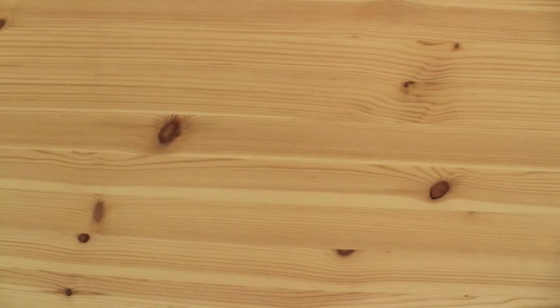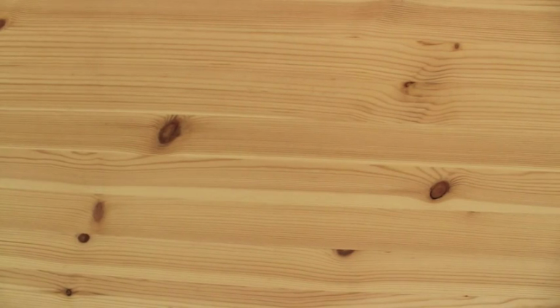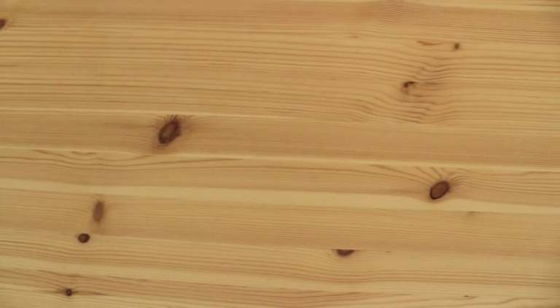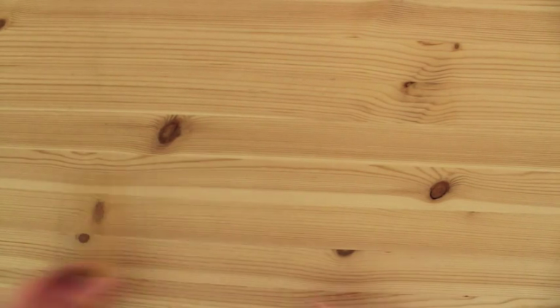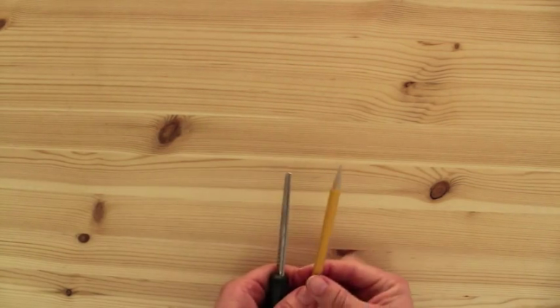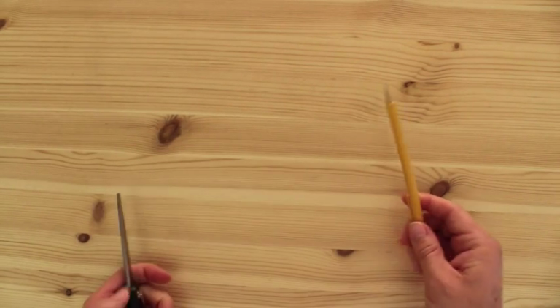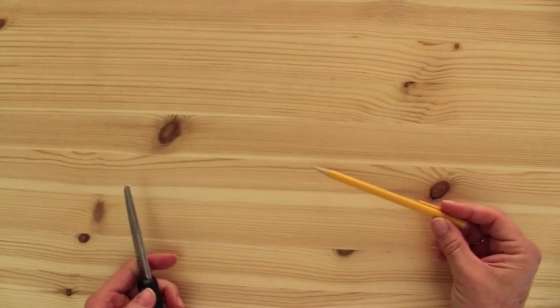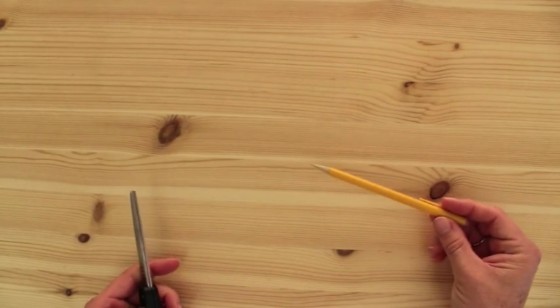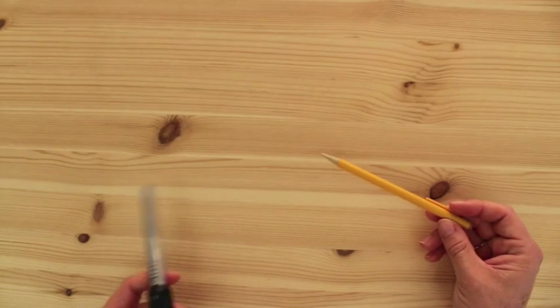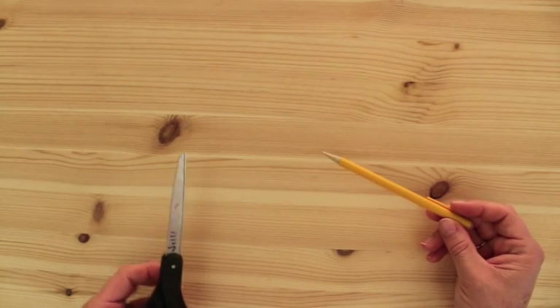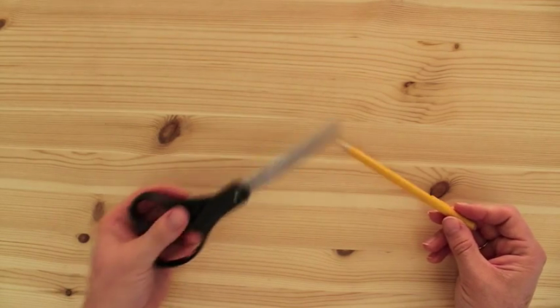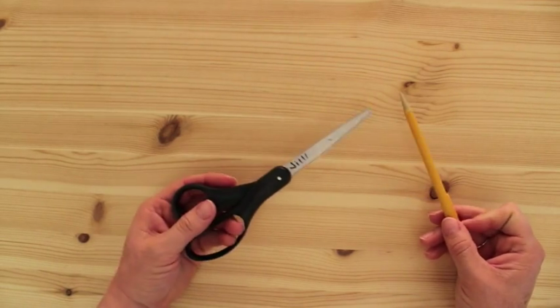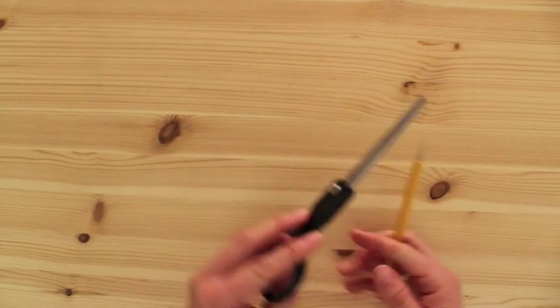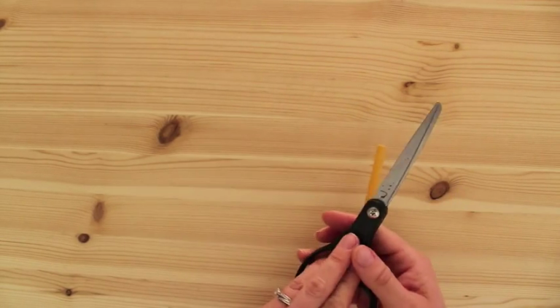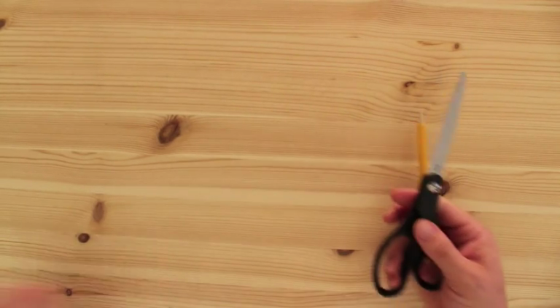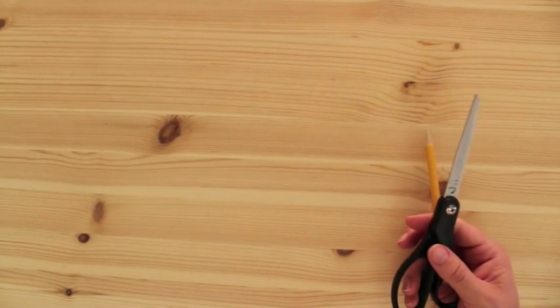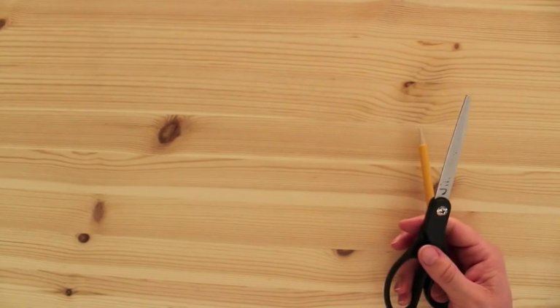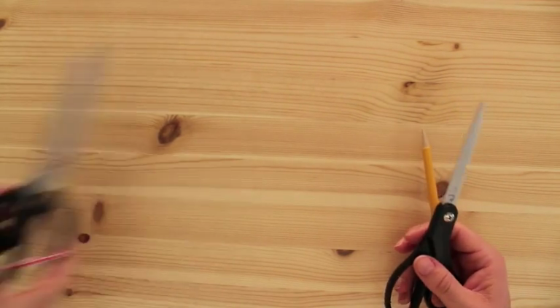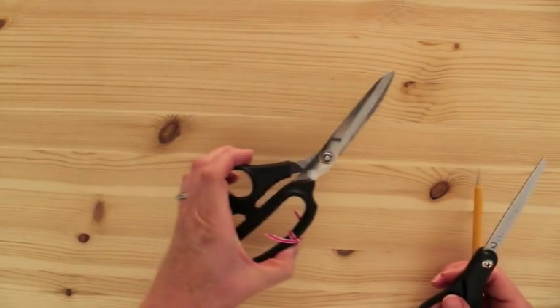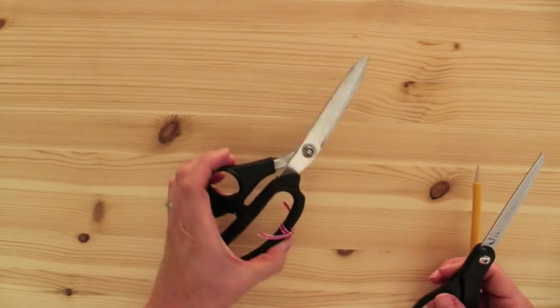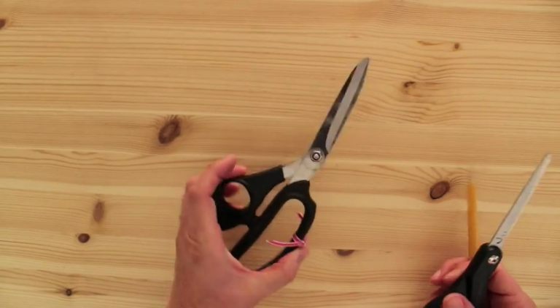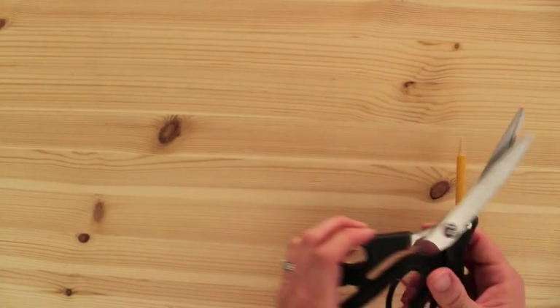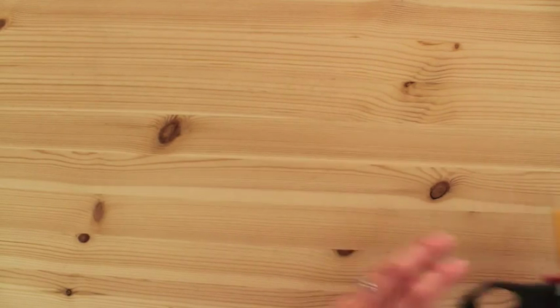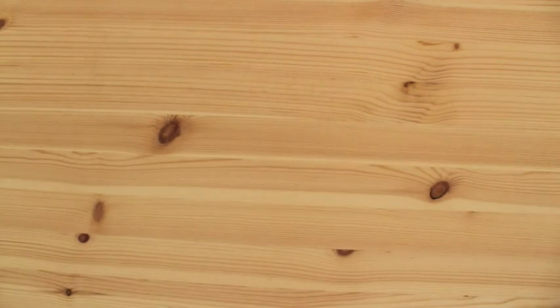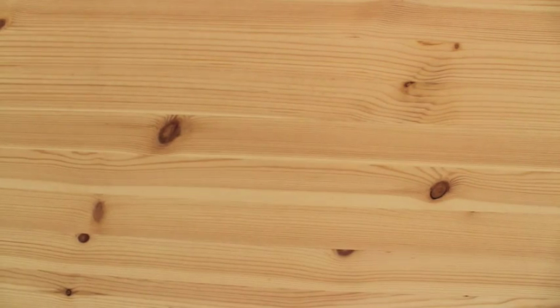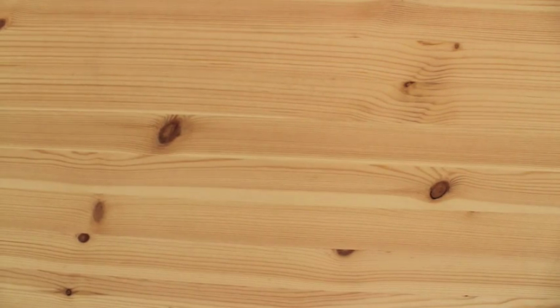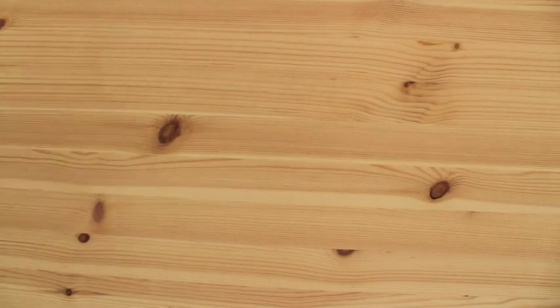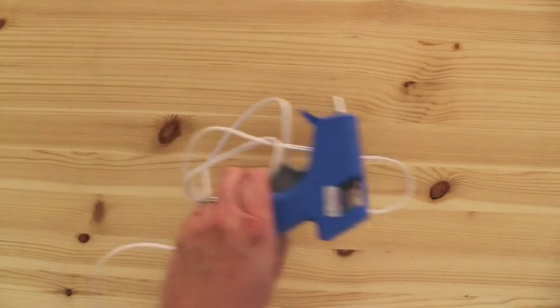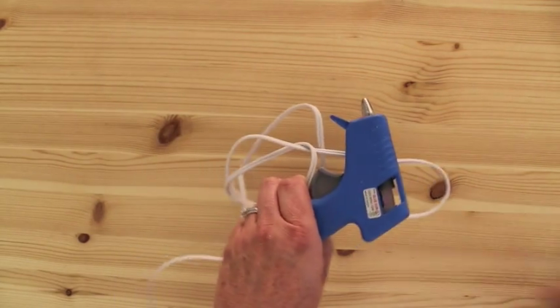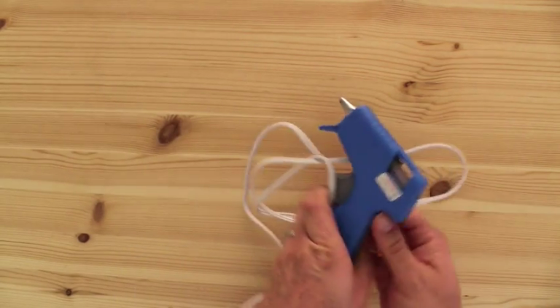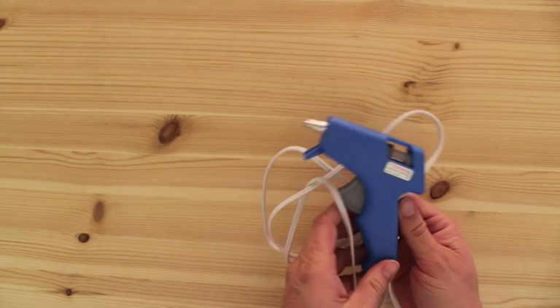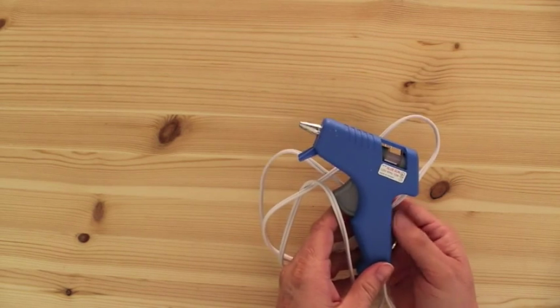Now, what you'll want to get from home: you're going to need a pencil to trace the pattern. You're going to need some paper scissors. You'll want some good fabric scissors to cut through that fabric cleanly. And then you're going to need a hot glue gun.